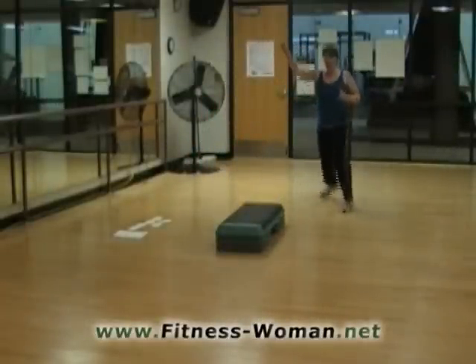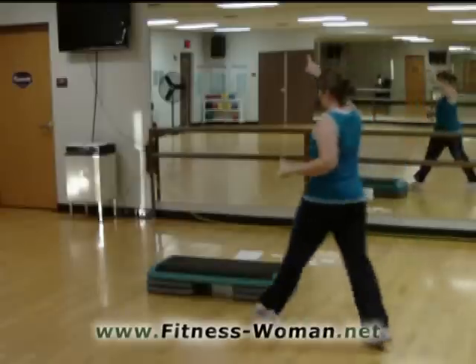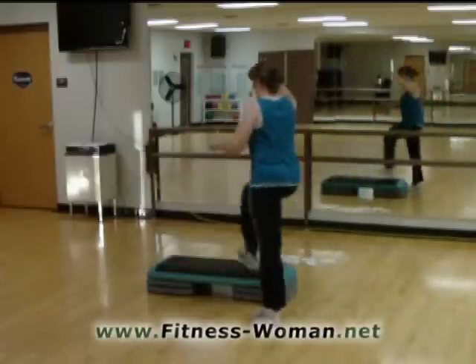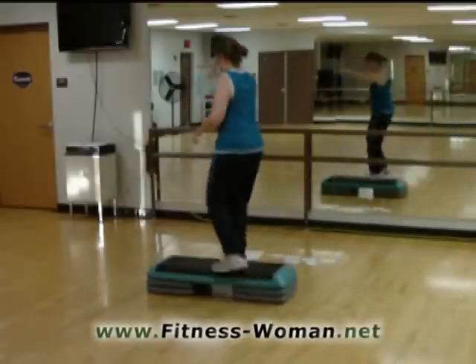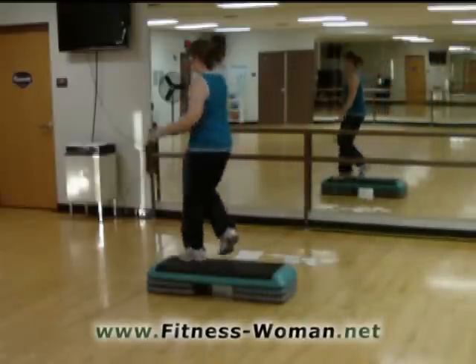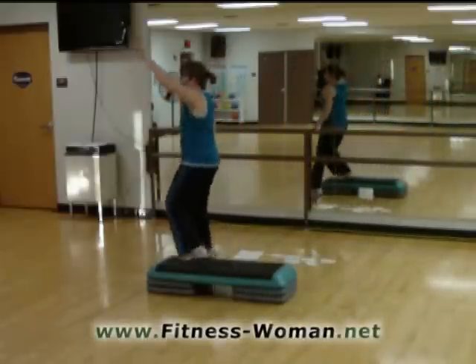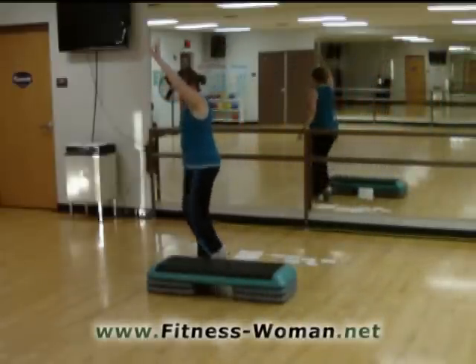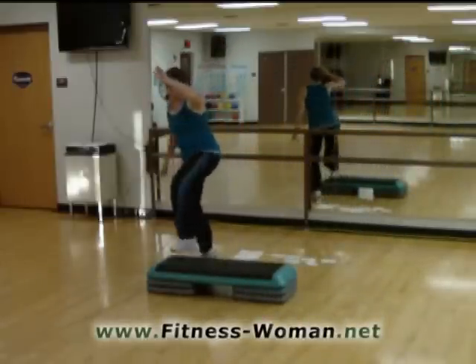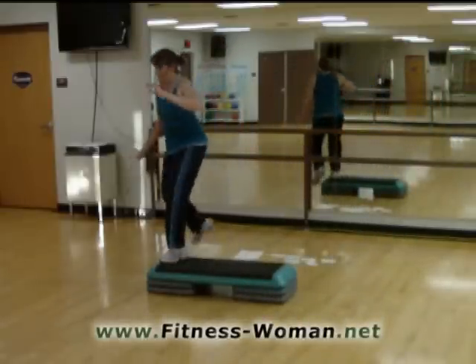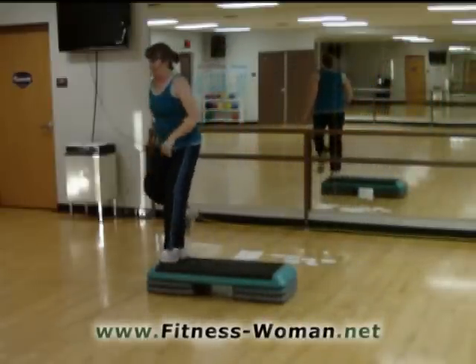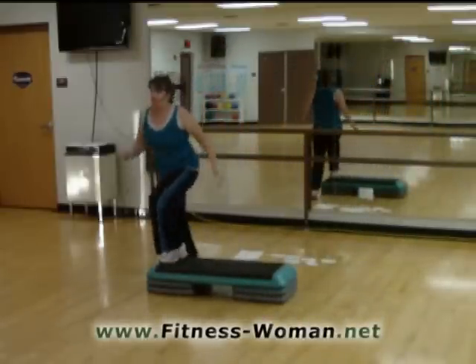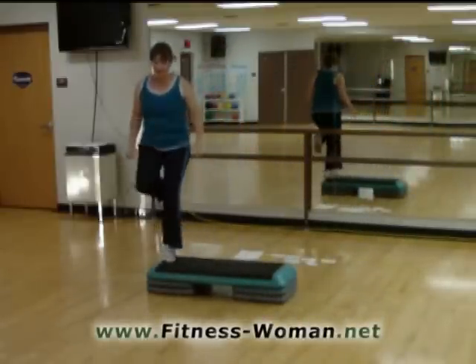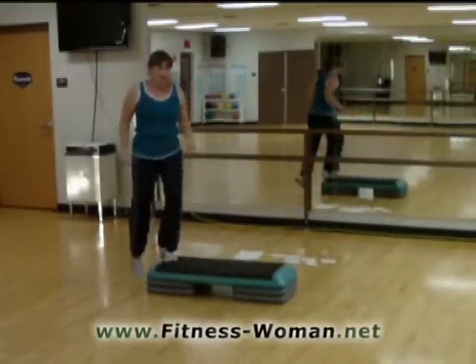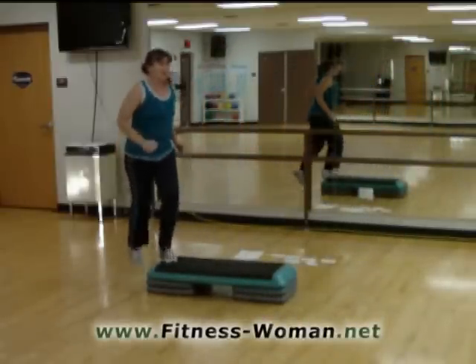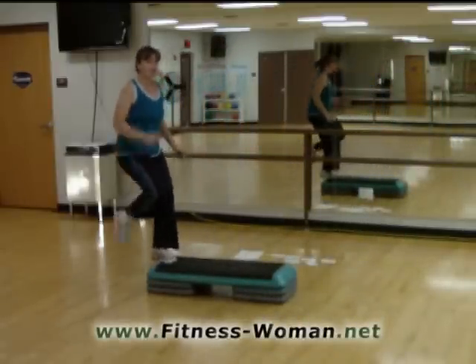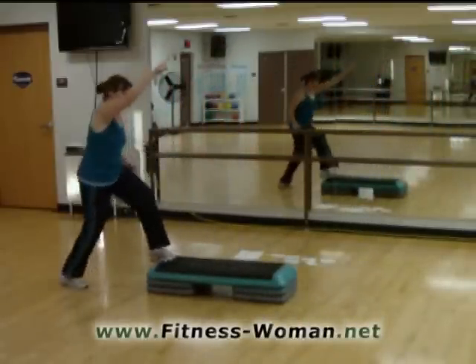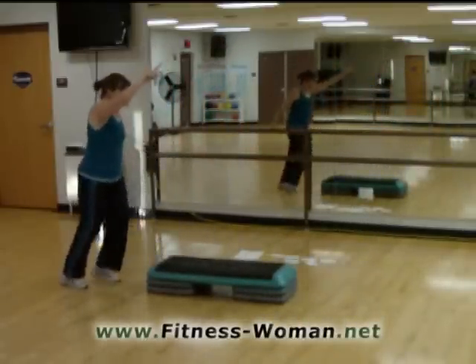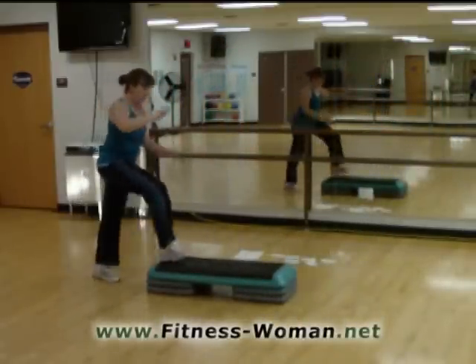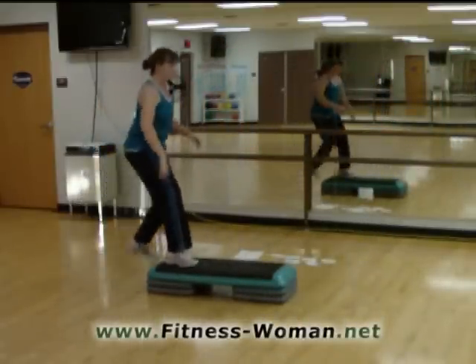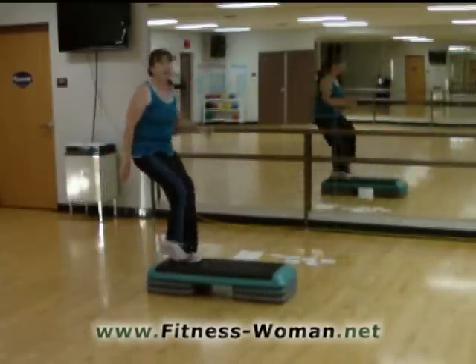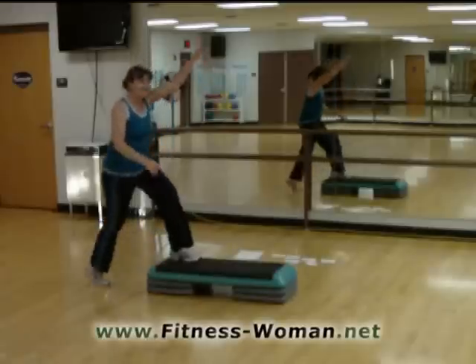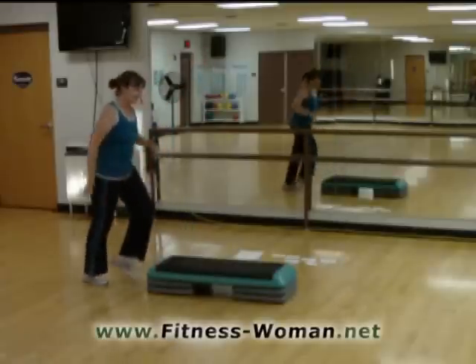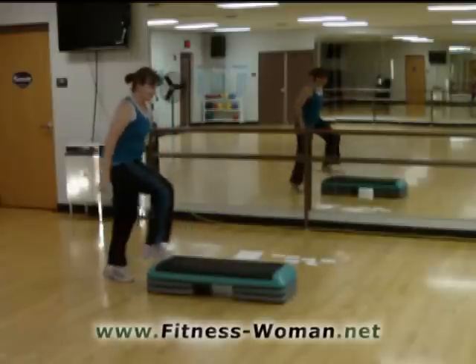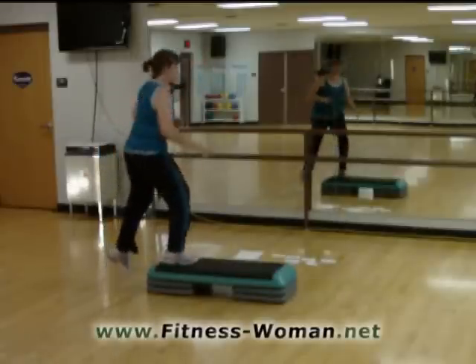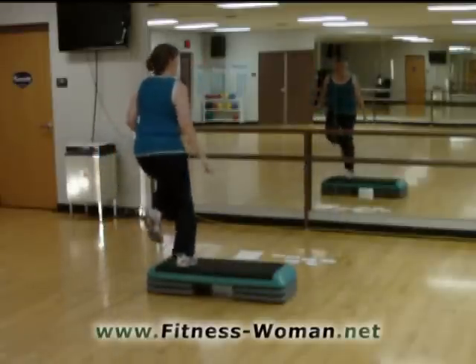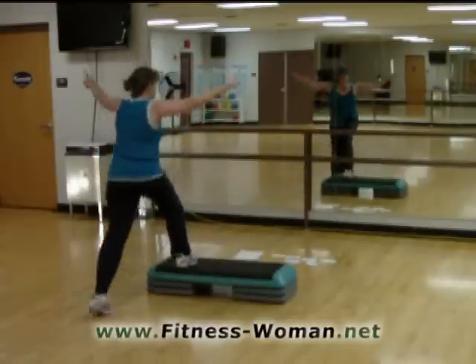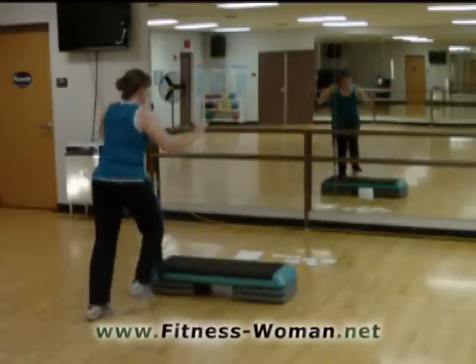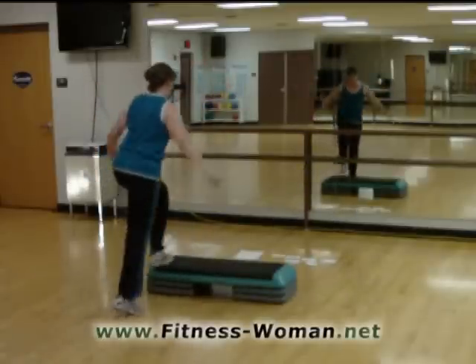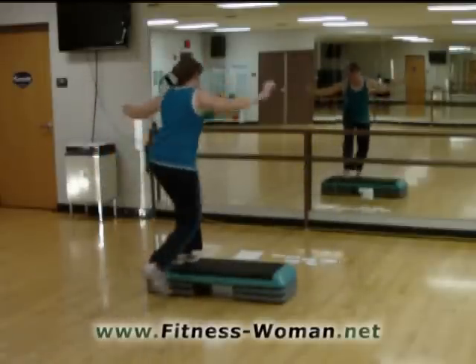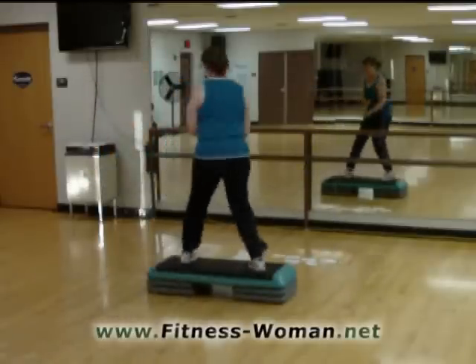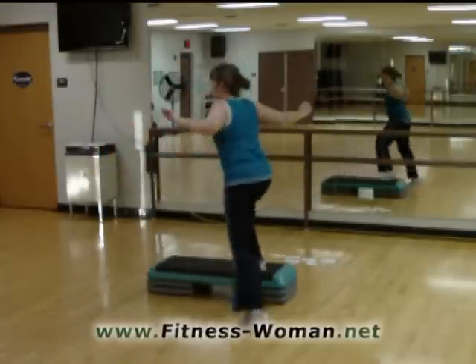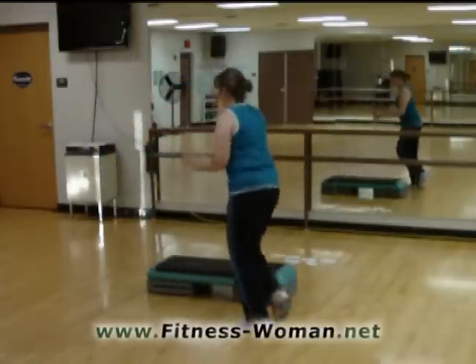Now diagonal. Three knees around this corner. Now a basic right here. And a knee exit. Two turn steps. All right.